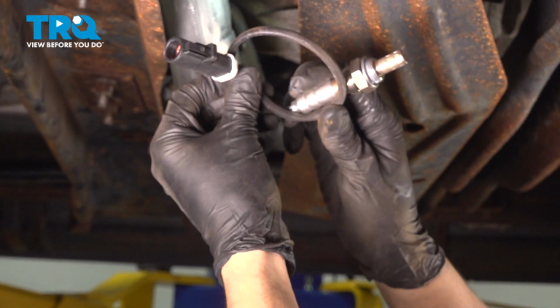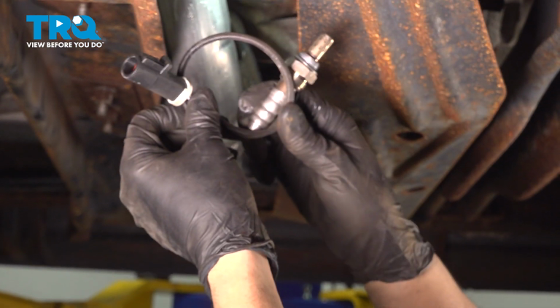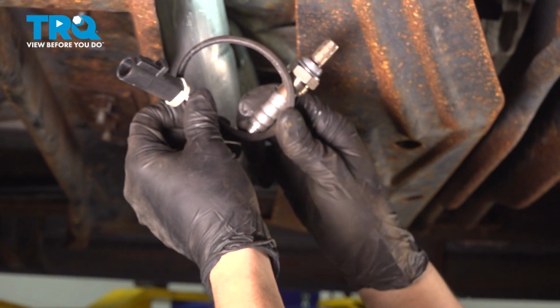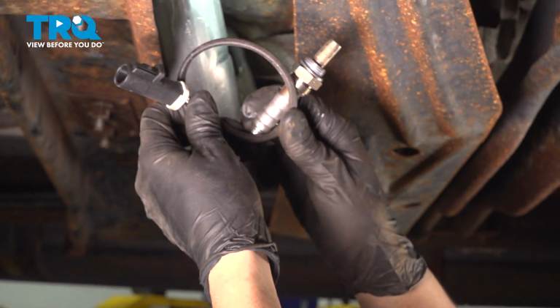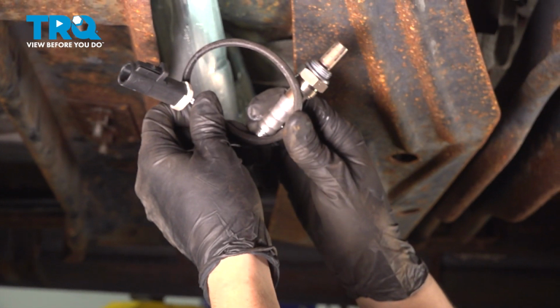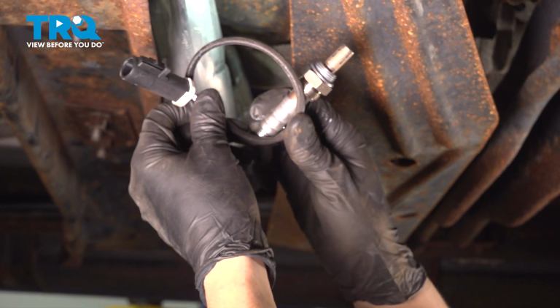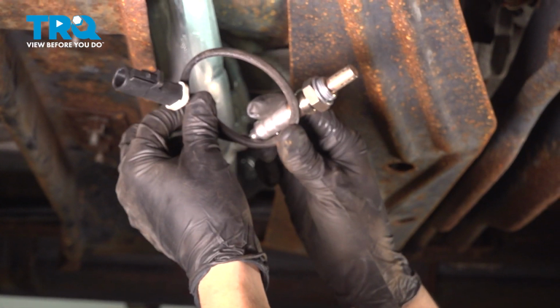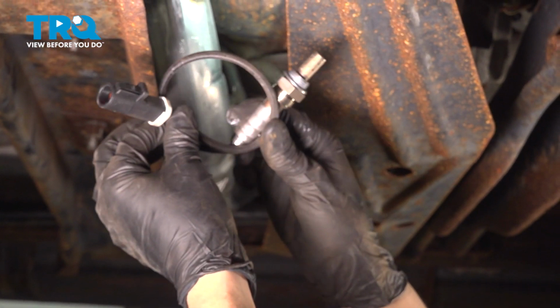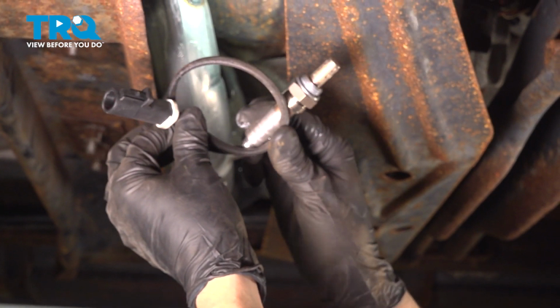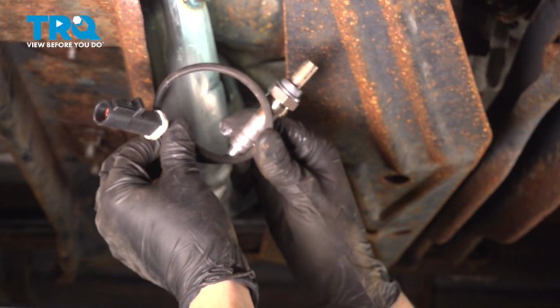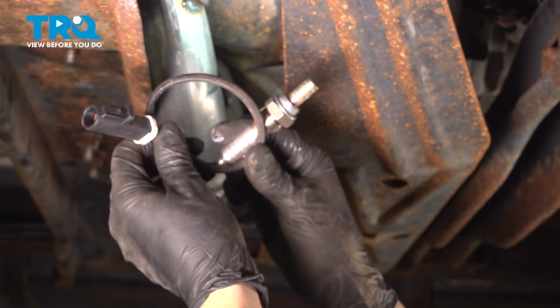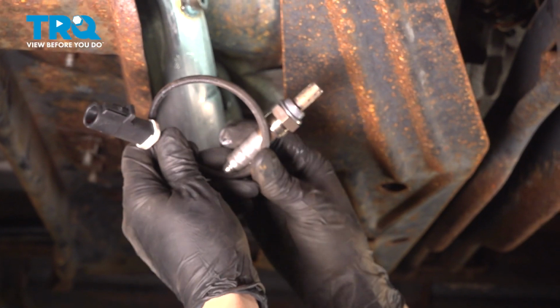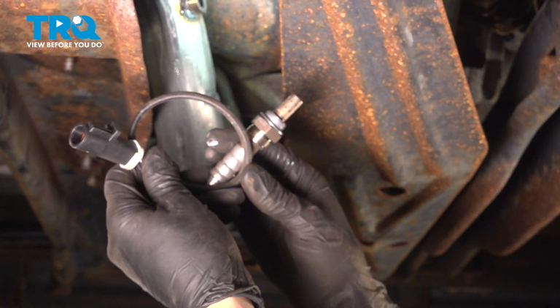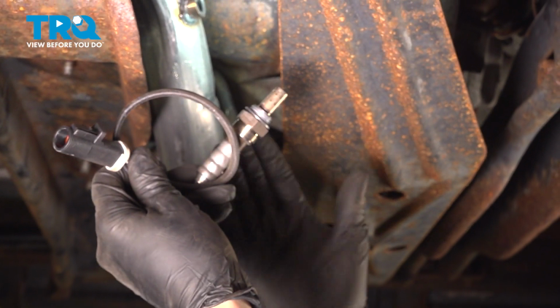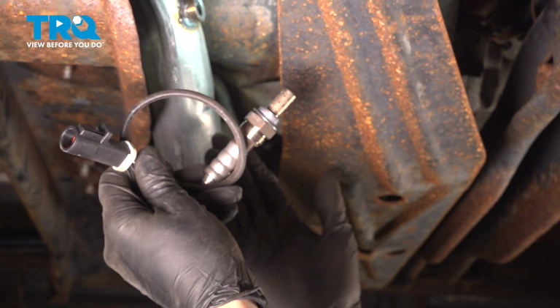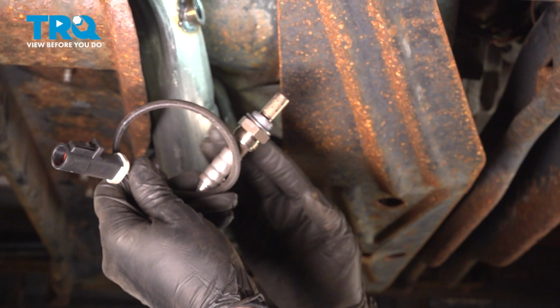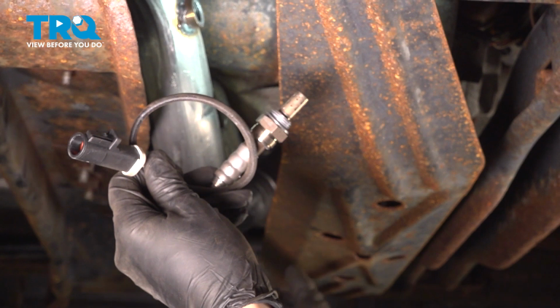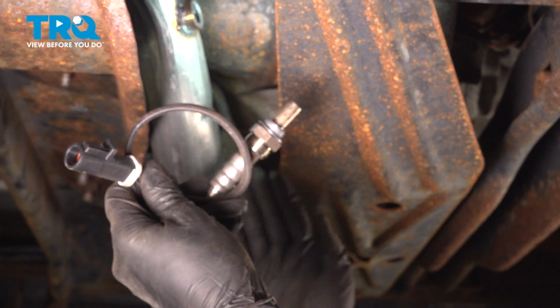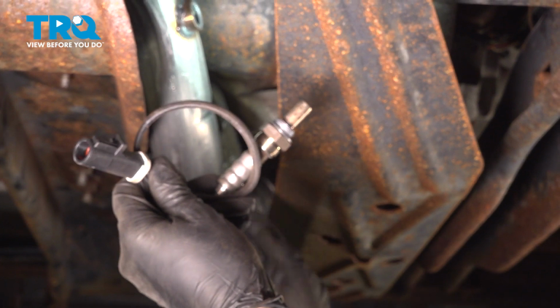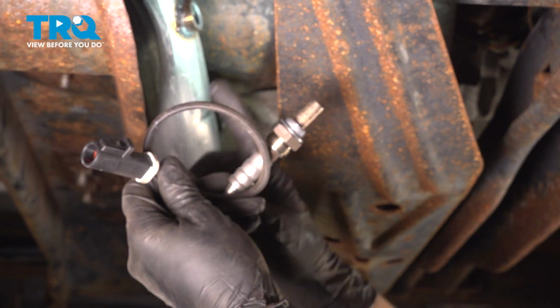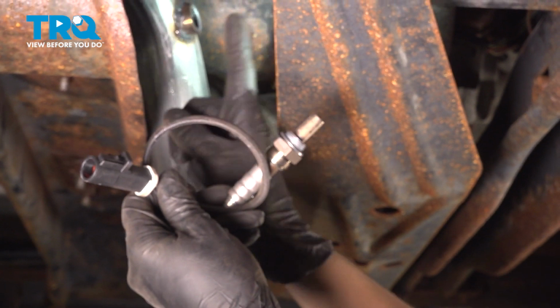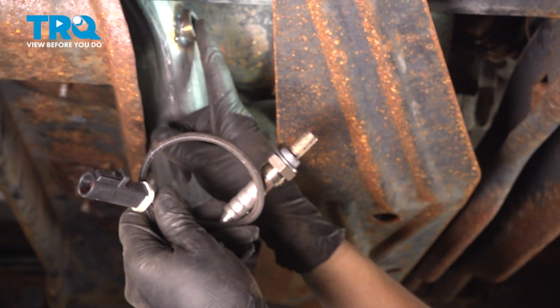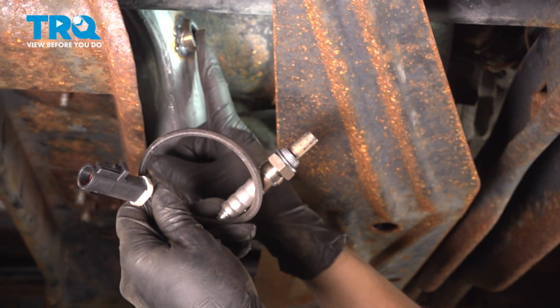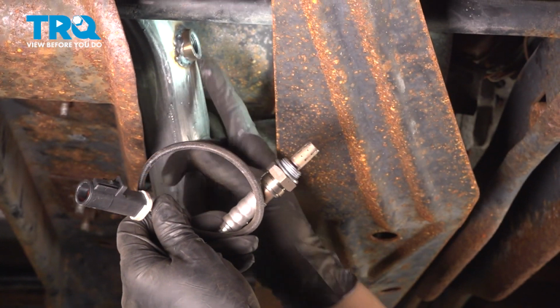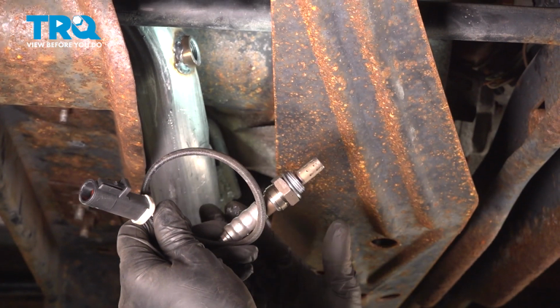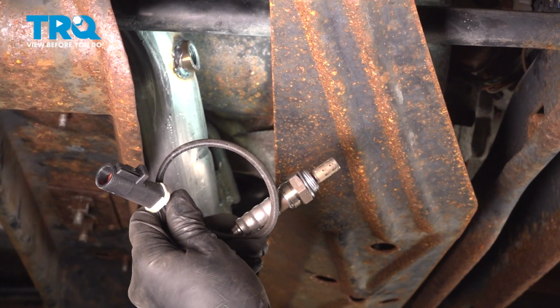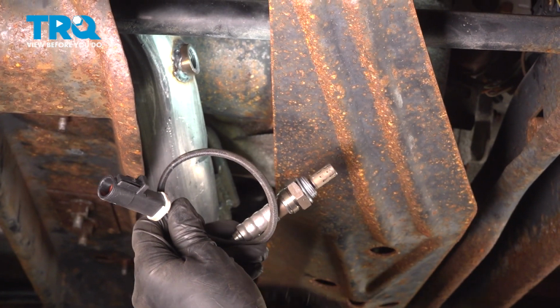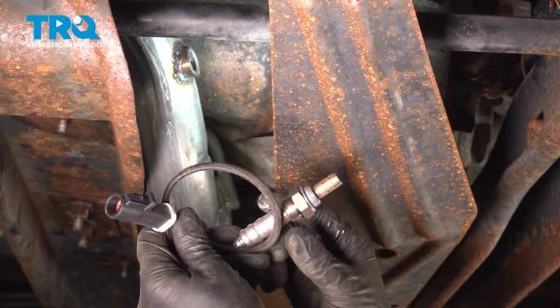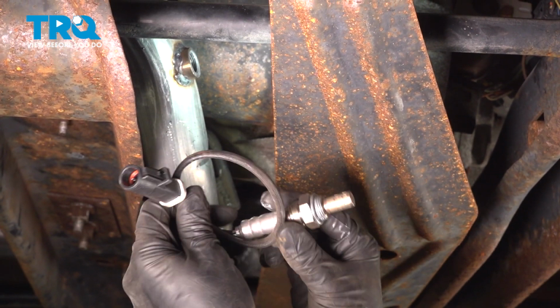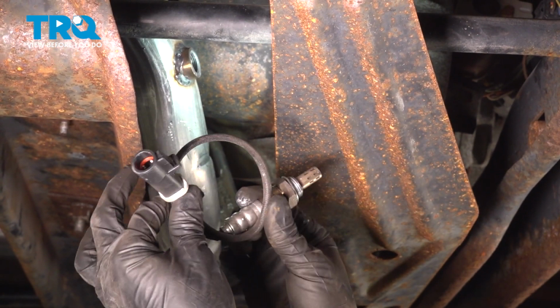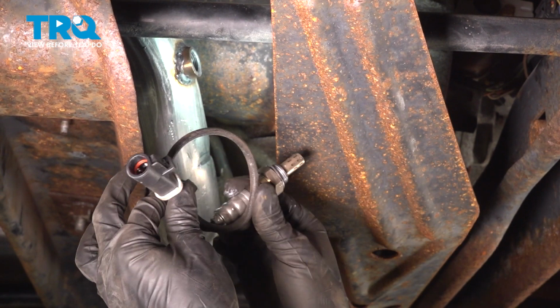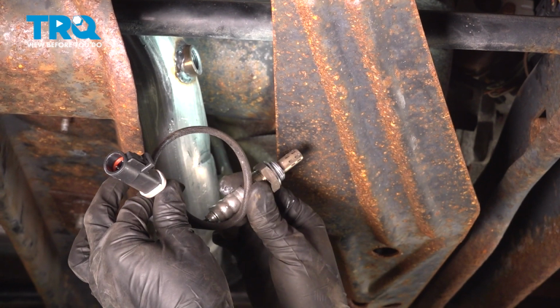In this video, we're going to show you how to replace your downstream oxygen sensor. There are two, one on each side of the exhaust pipe. We're replacing this one on the driver's side, but the passenger side one is the exact same process.